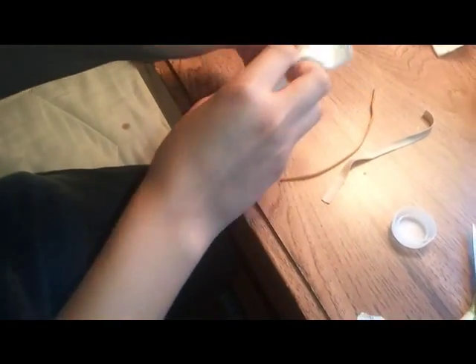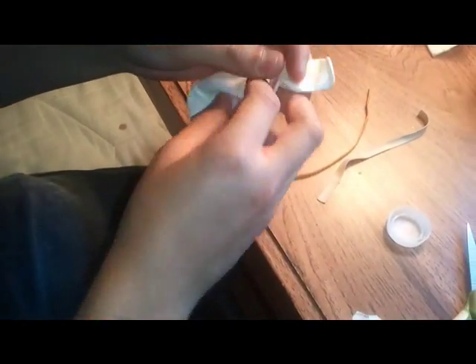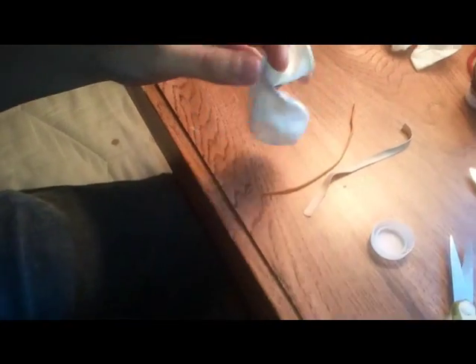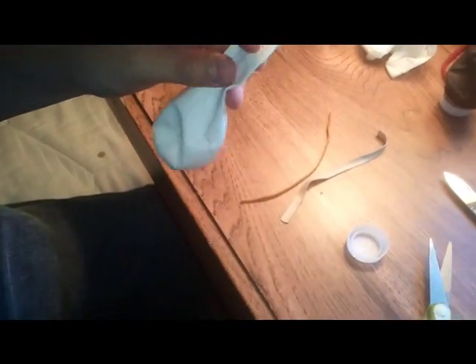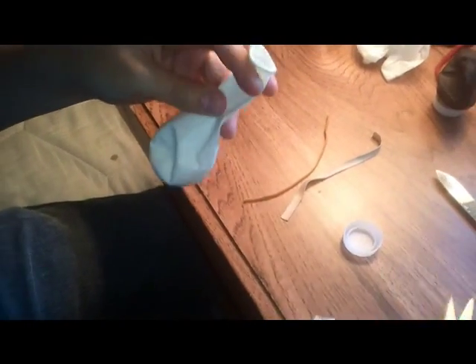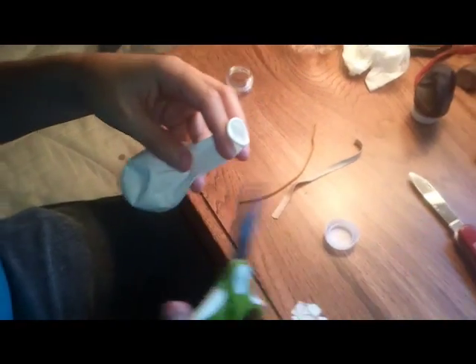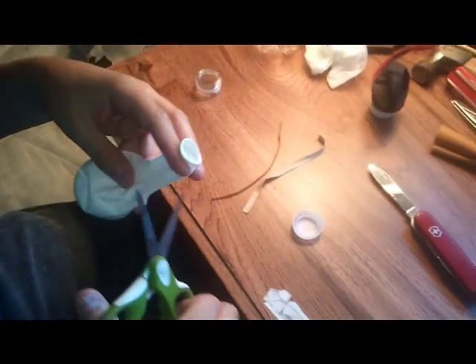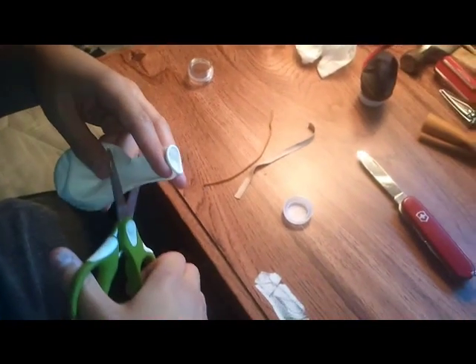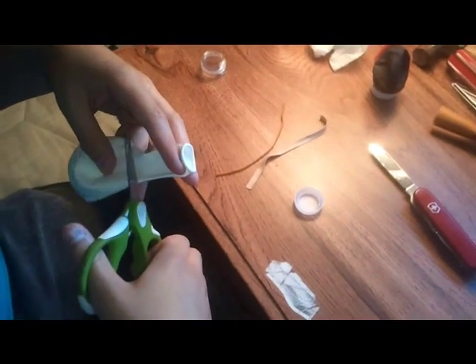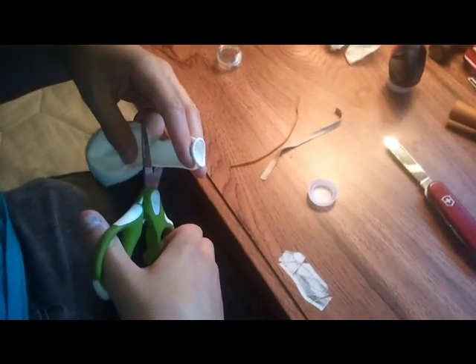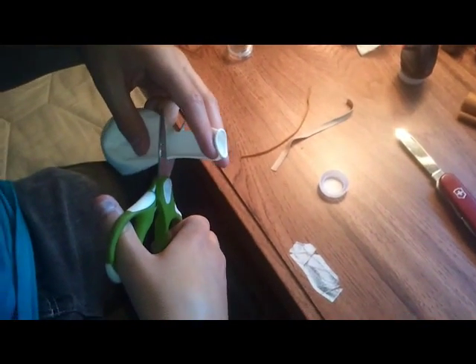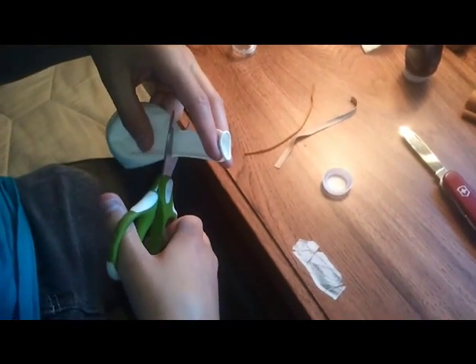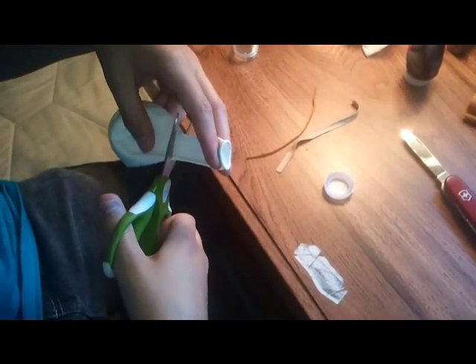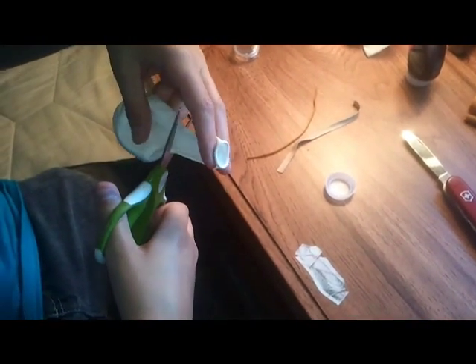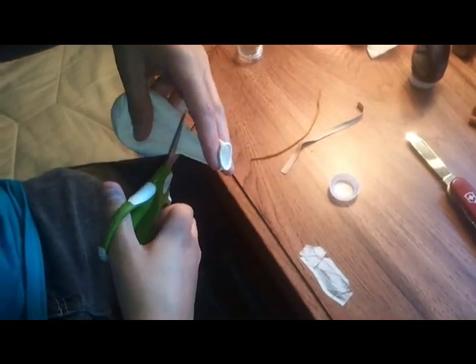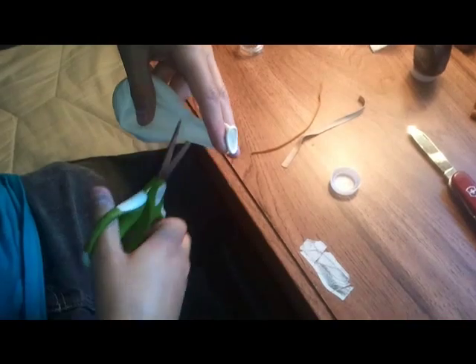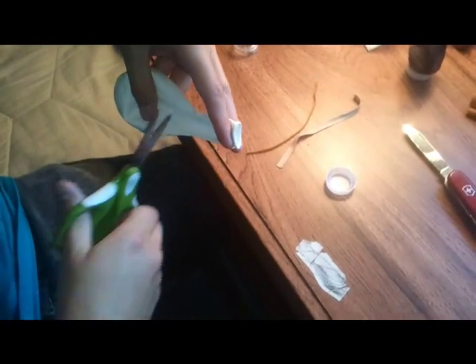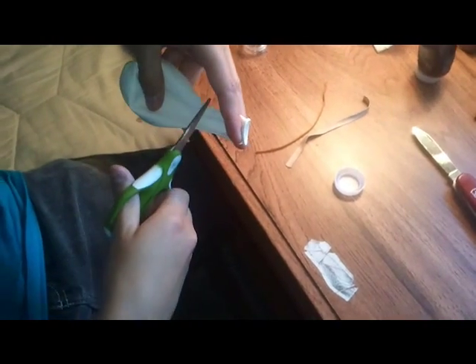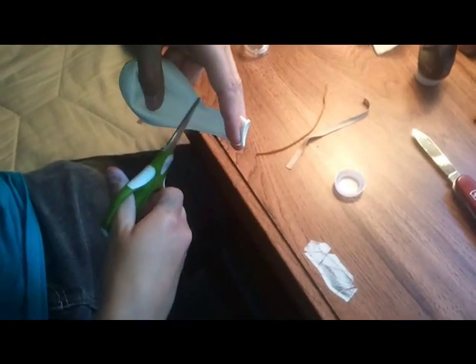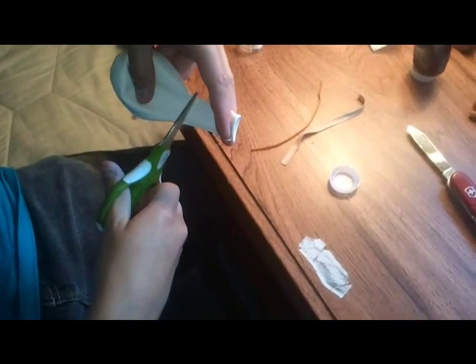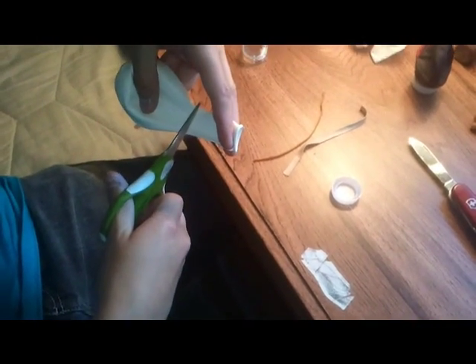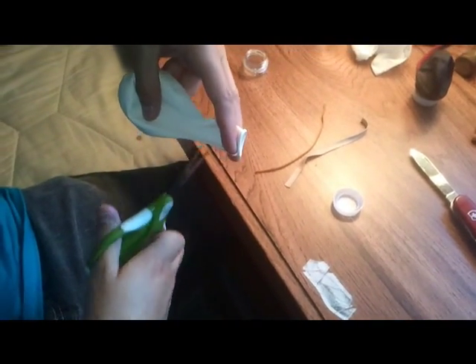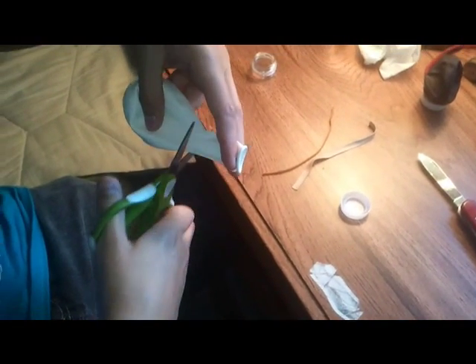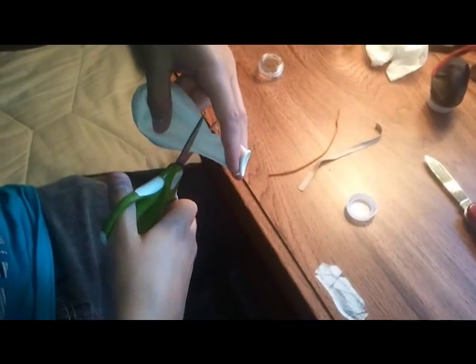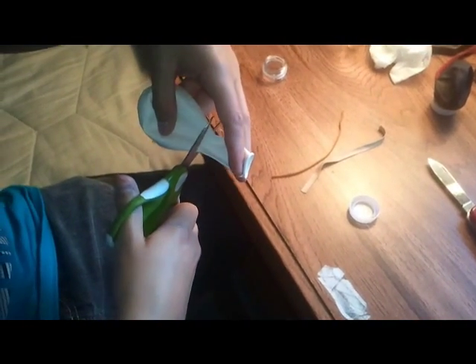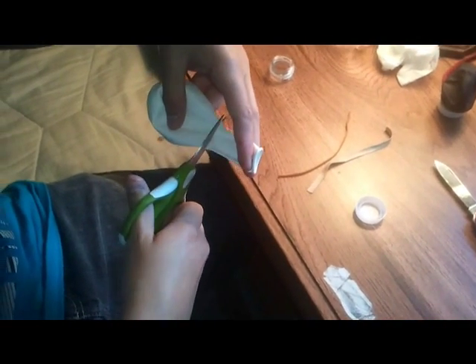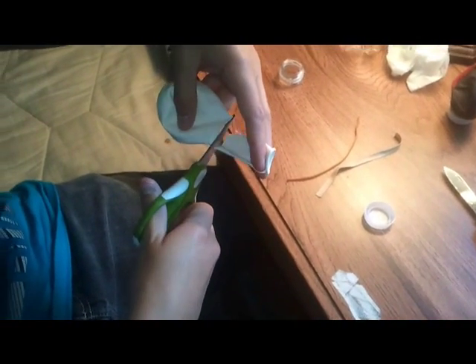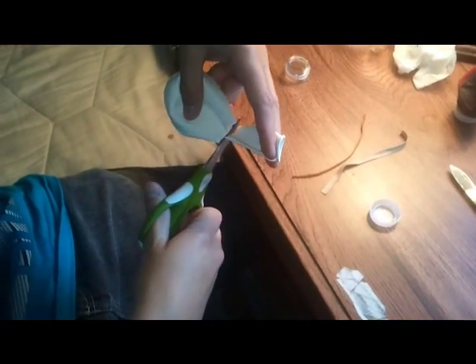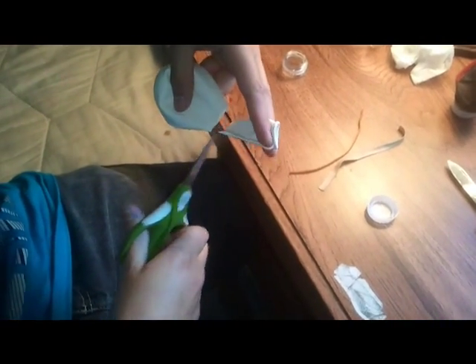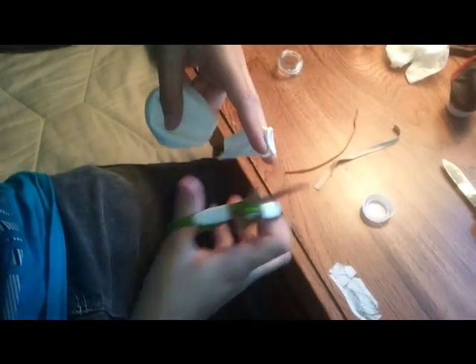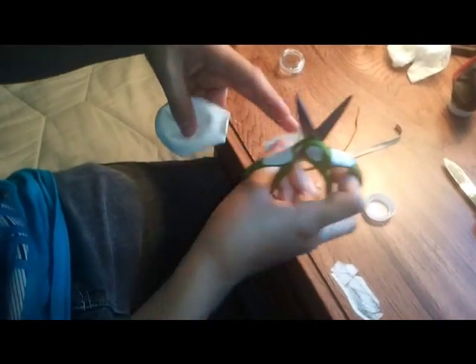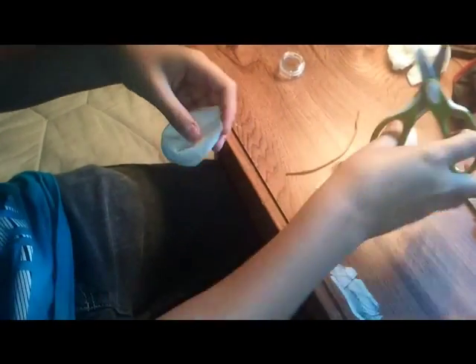Next, you'll need to cut the balloon until it starts getting bigger, right about here. Cut the balloon.